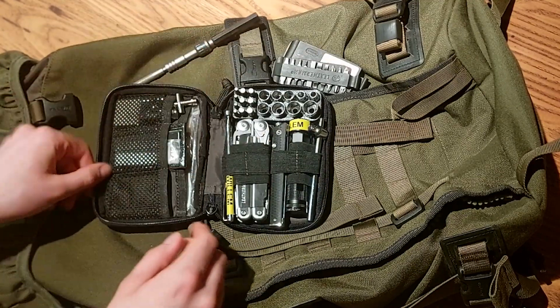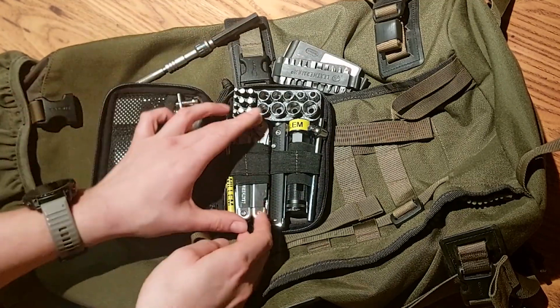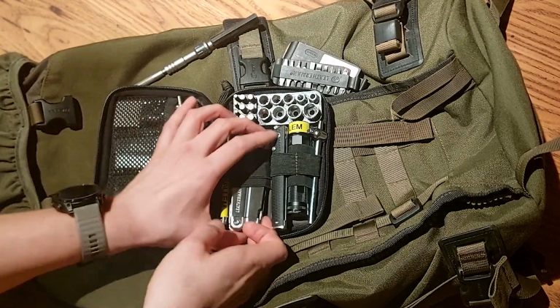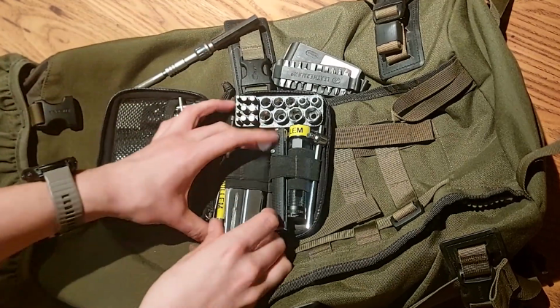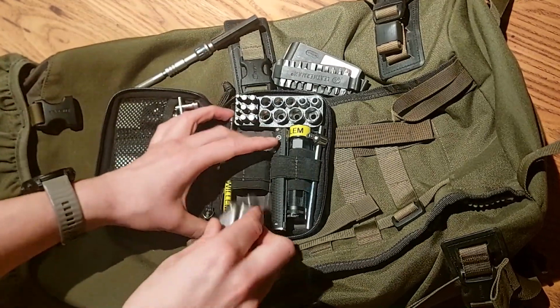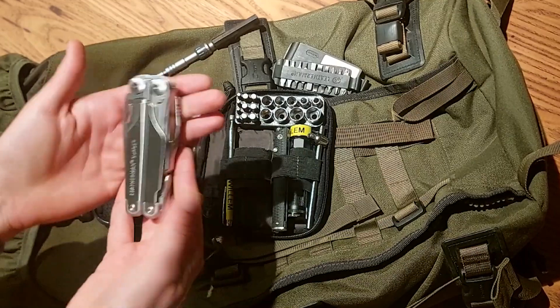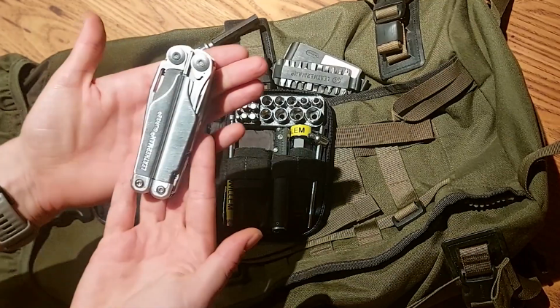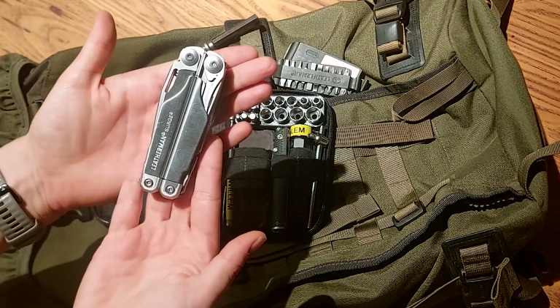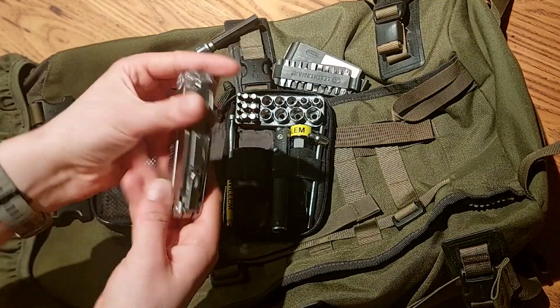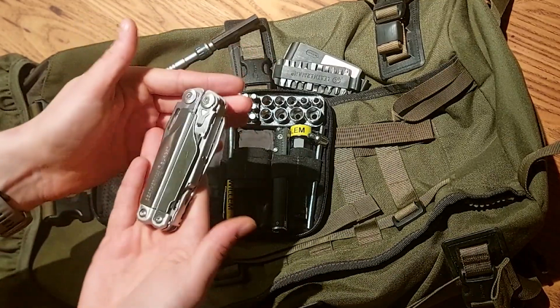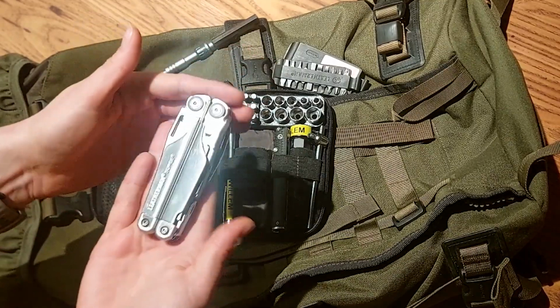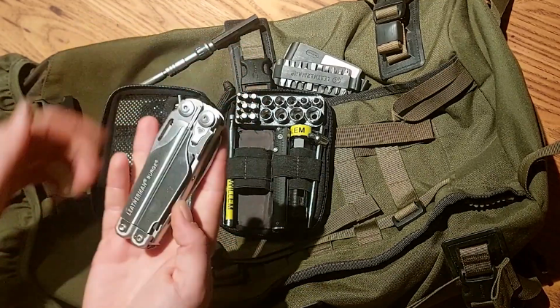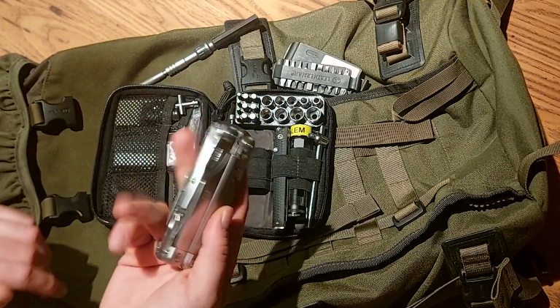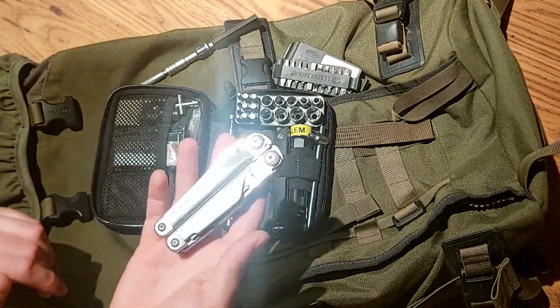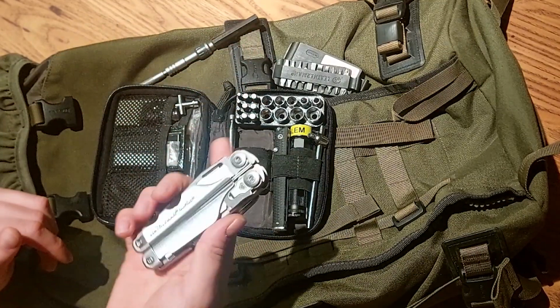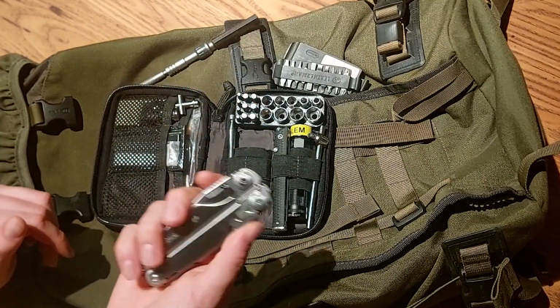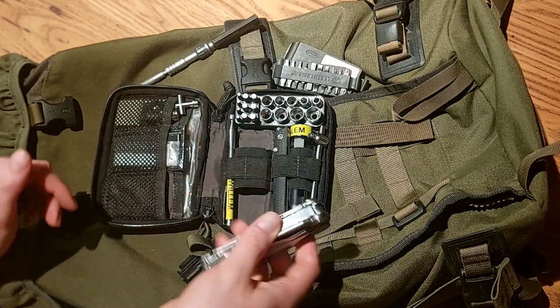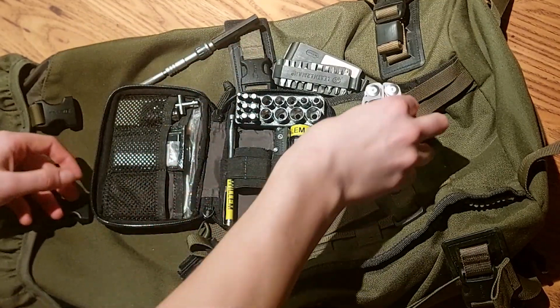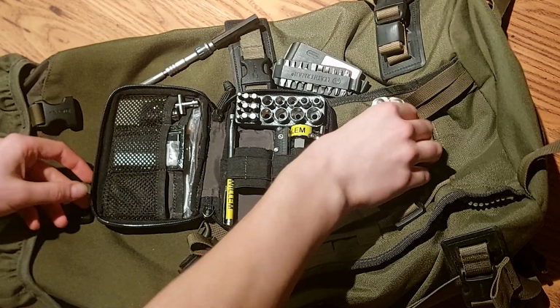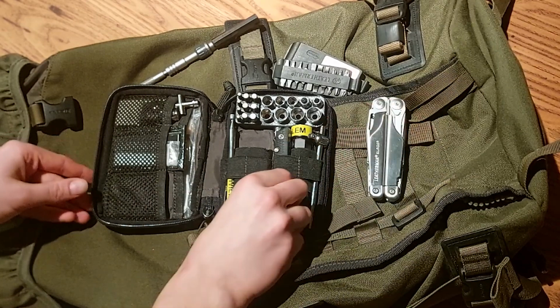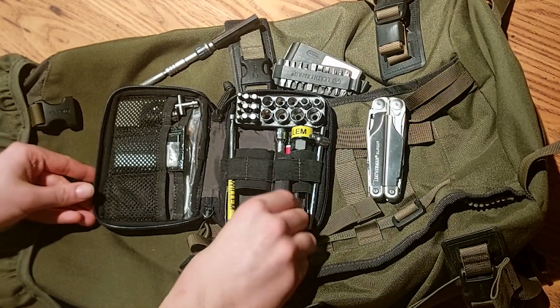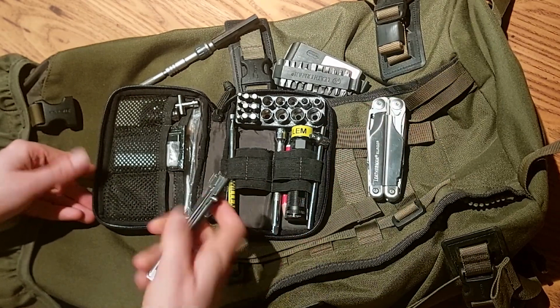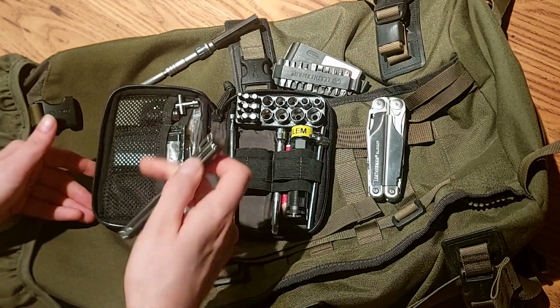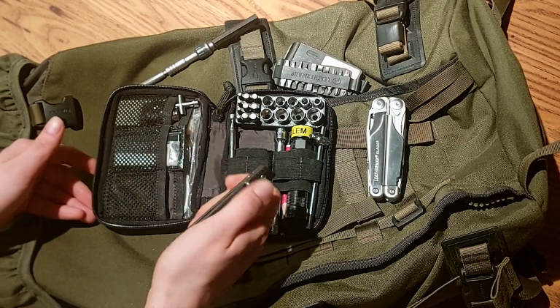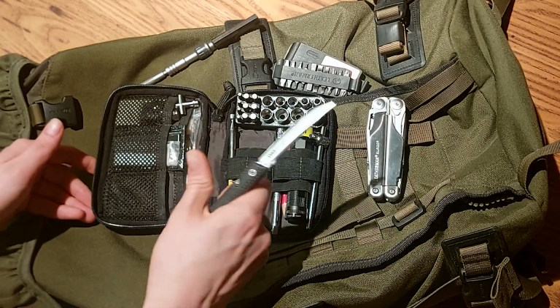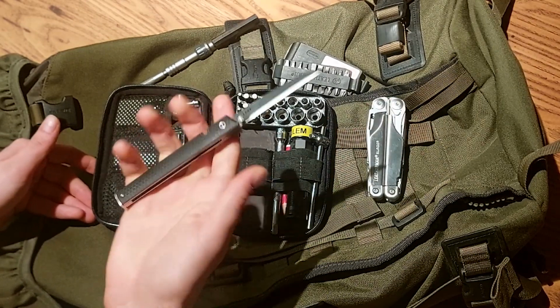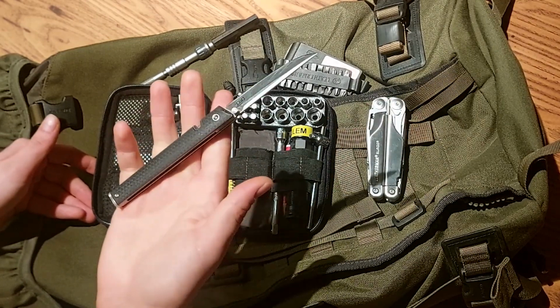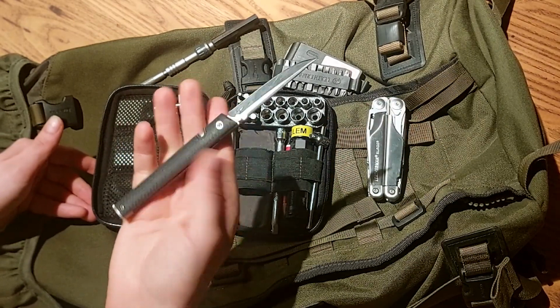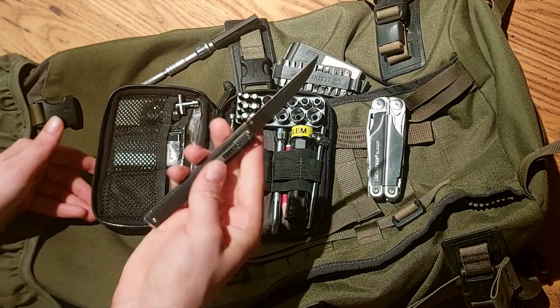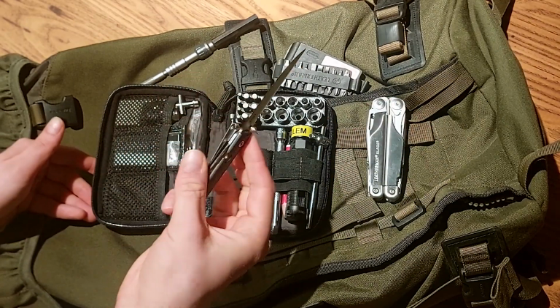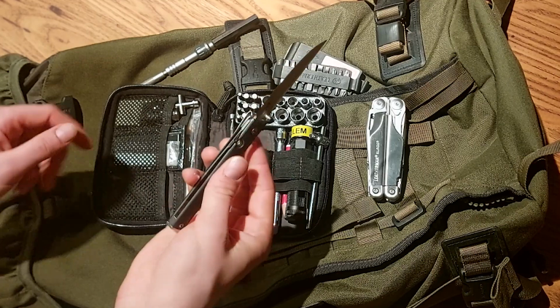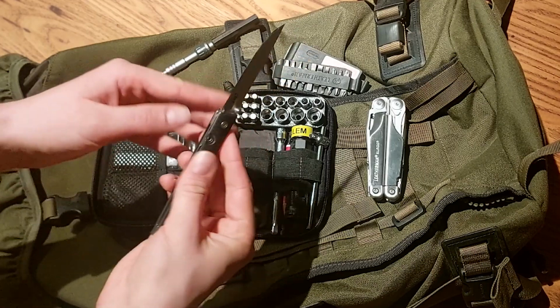Of course, still got the Leatherman Surge - one of the best multi-tools you can get in my opinion. And the CRKT CEO, a super compact gentleman's knife.